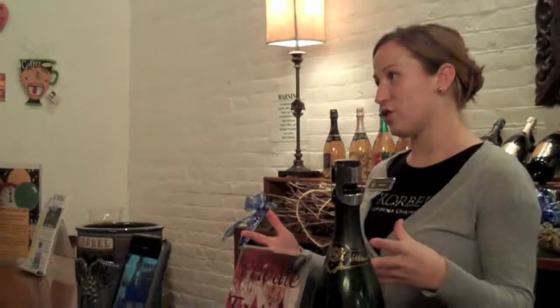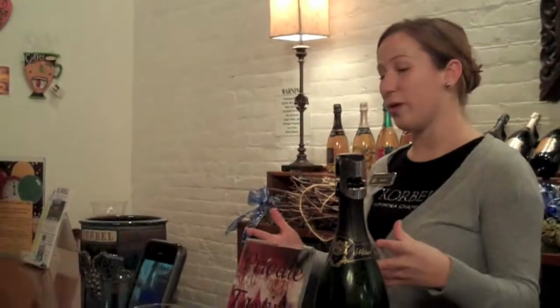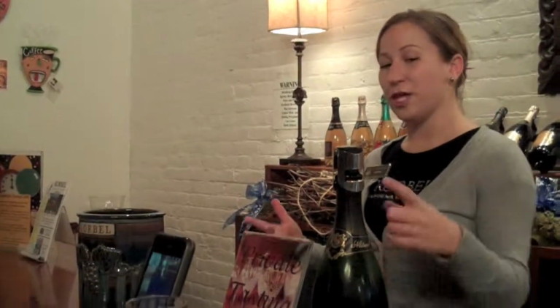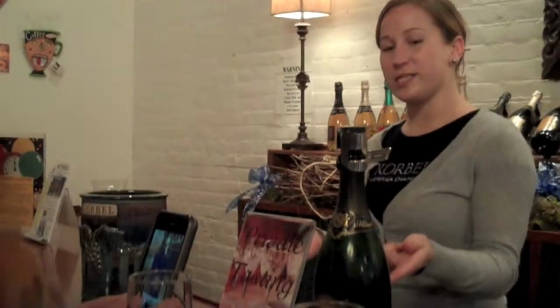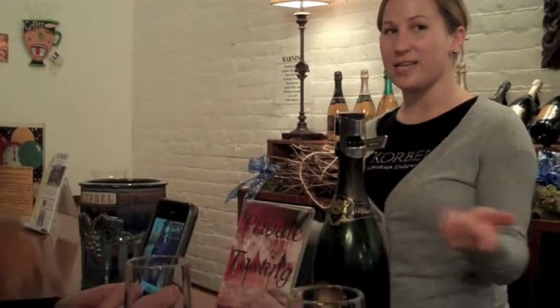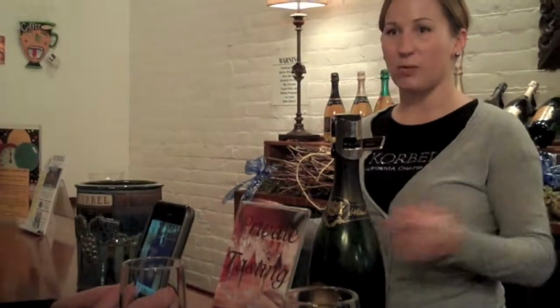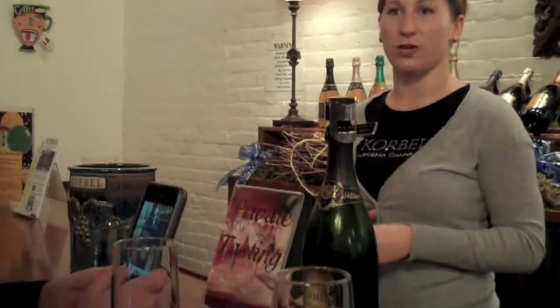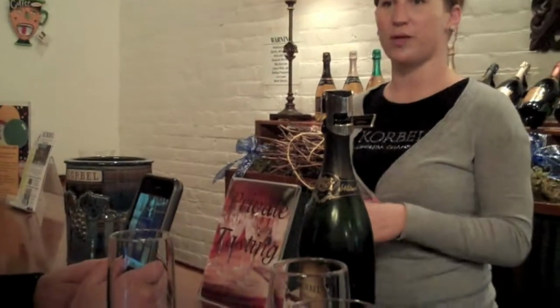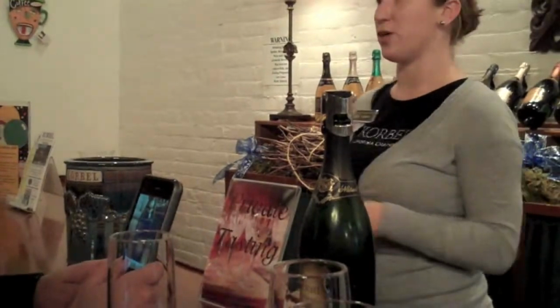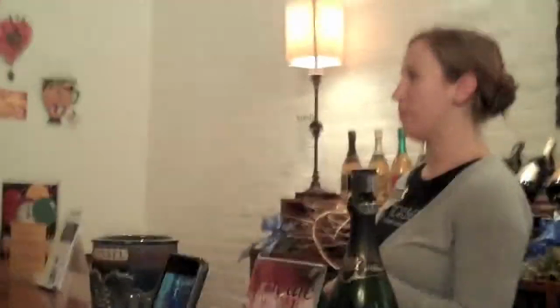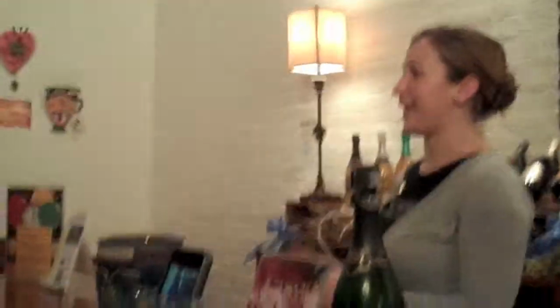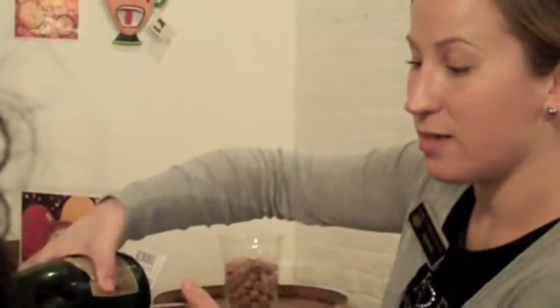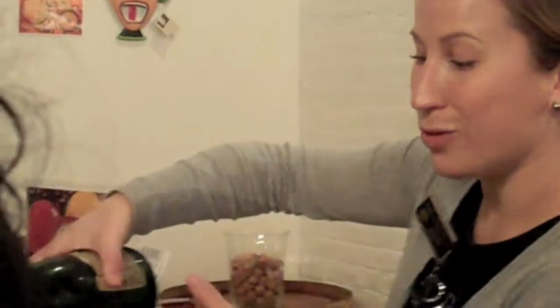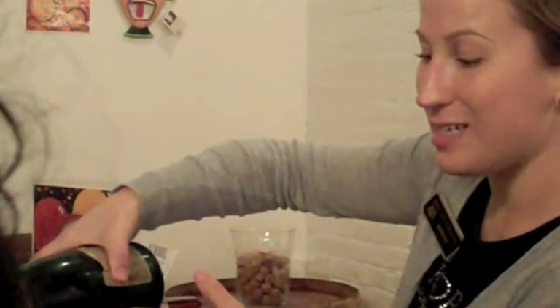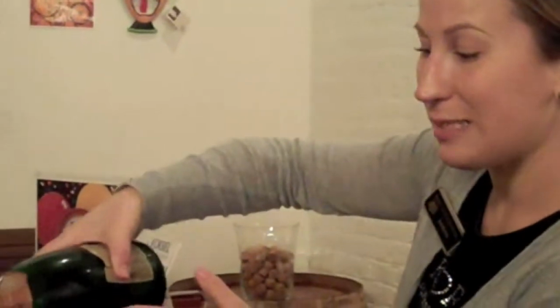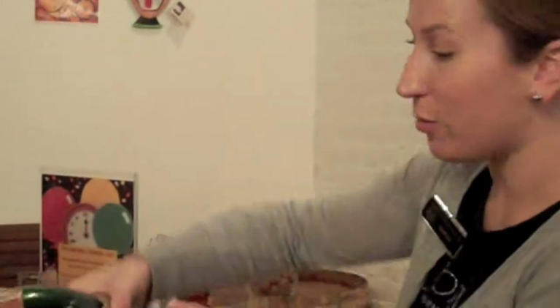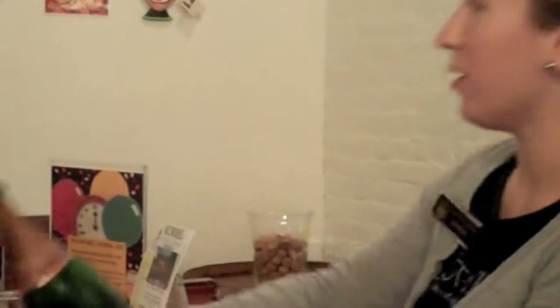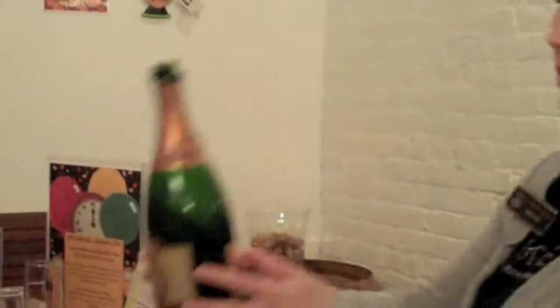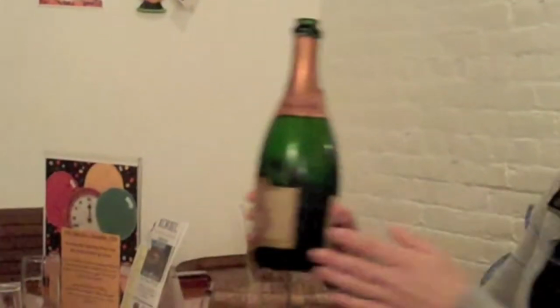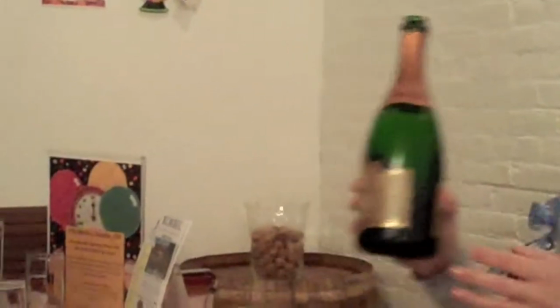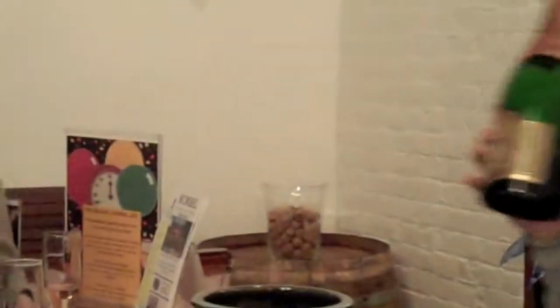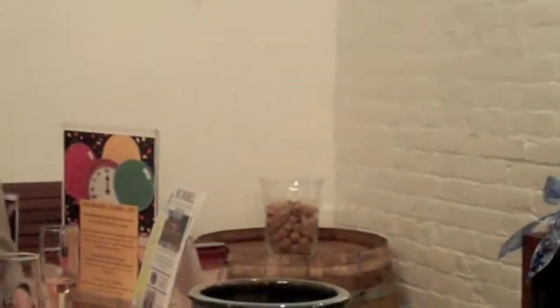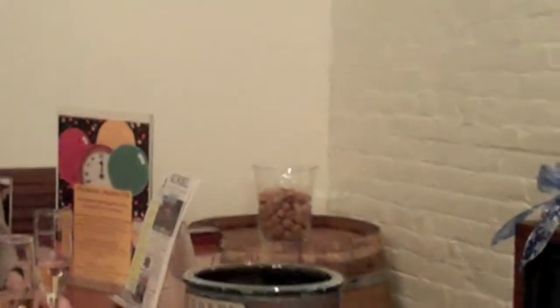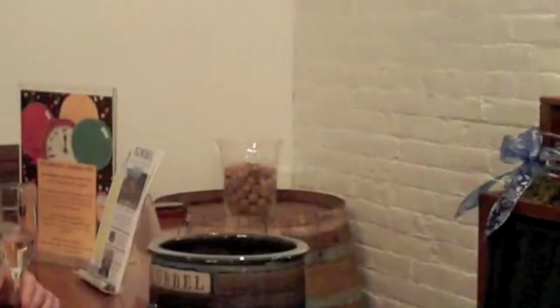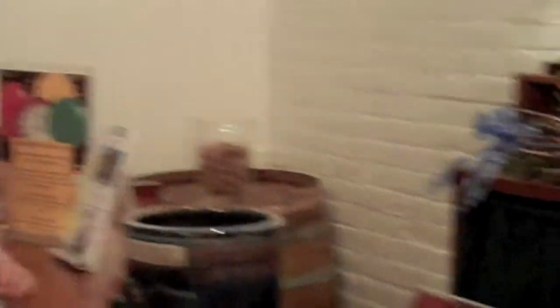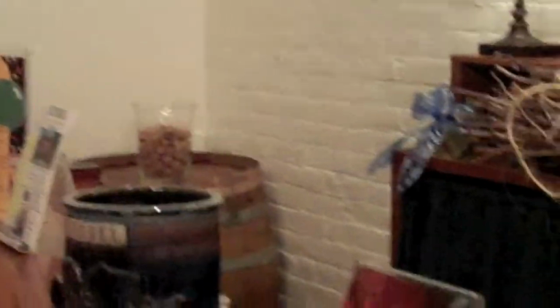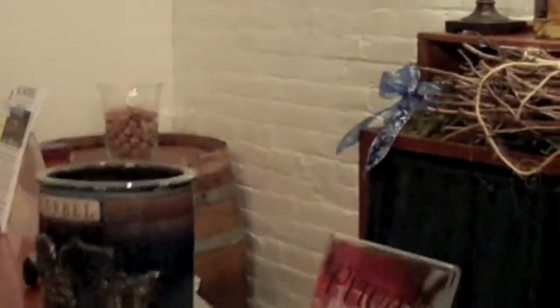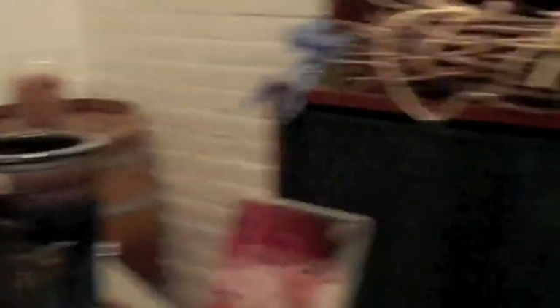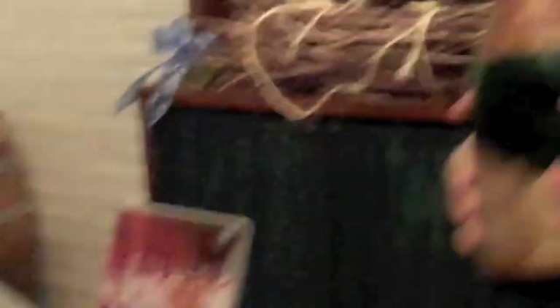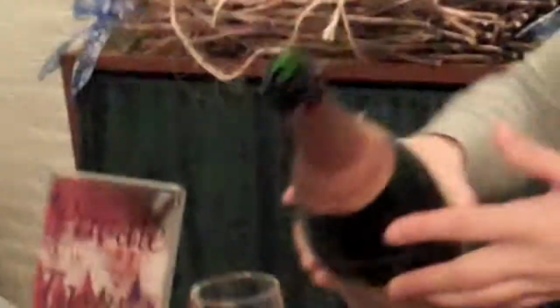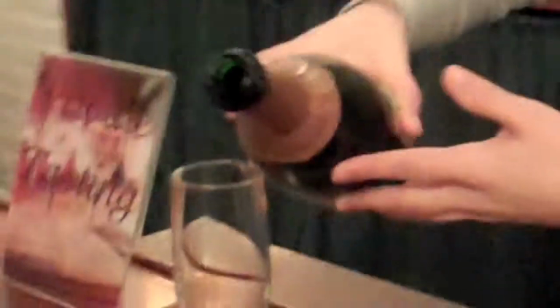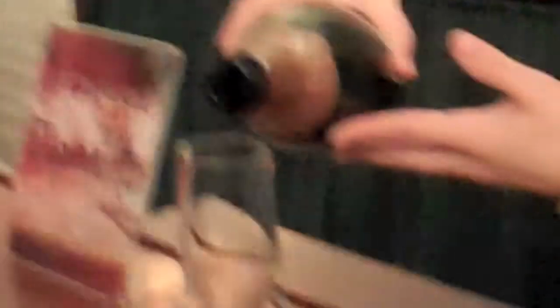So the '06 is actually what was started for President Obama. It's mostly Pinot Noir — about 75% Pinot Noir — with a little bit of Meunier, Sangiovese, and Zinfandel.